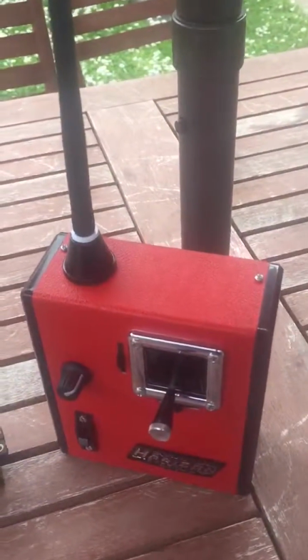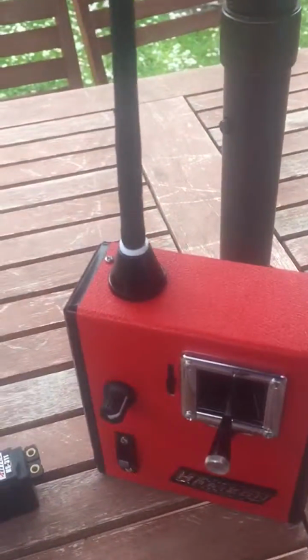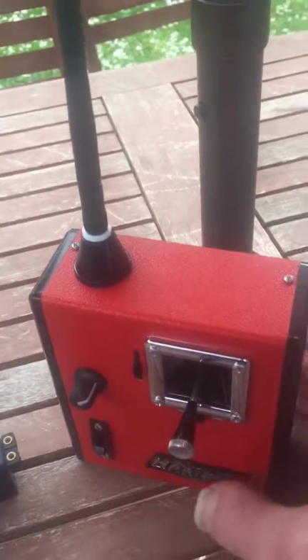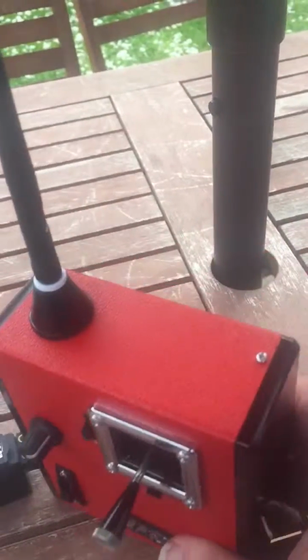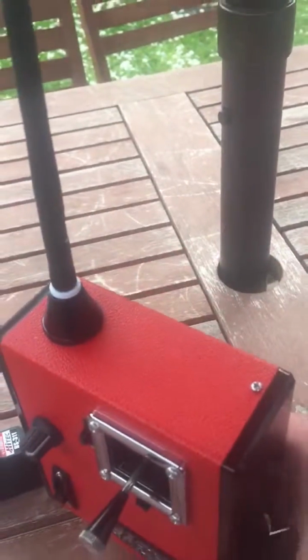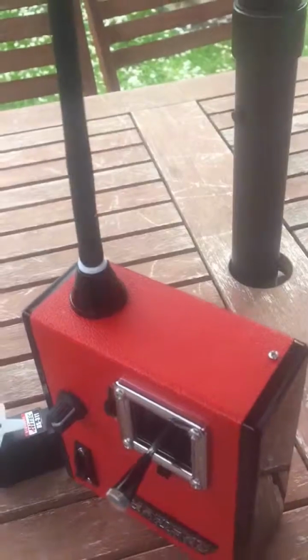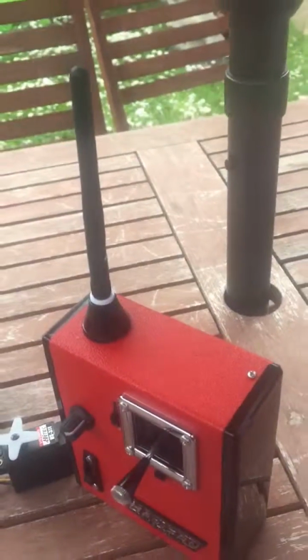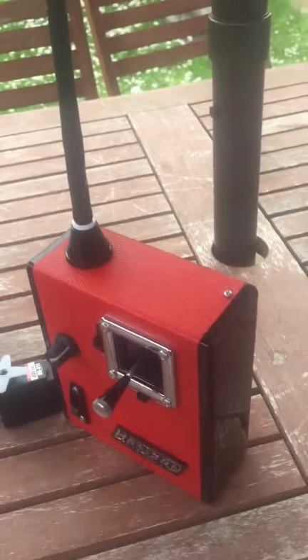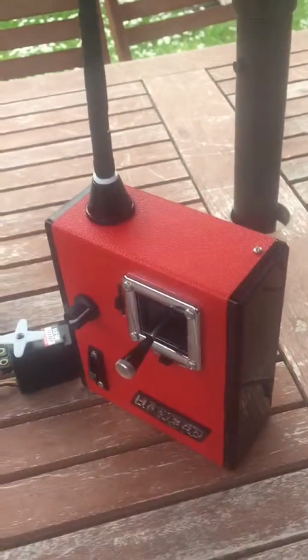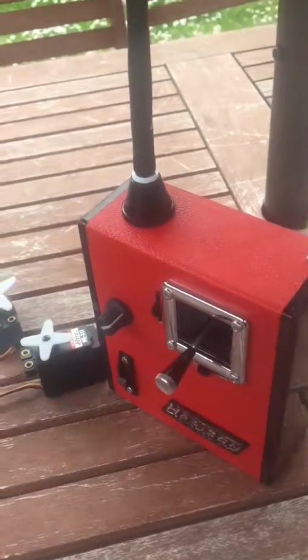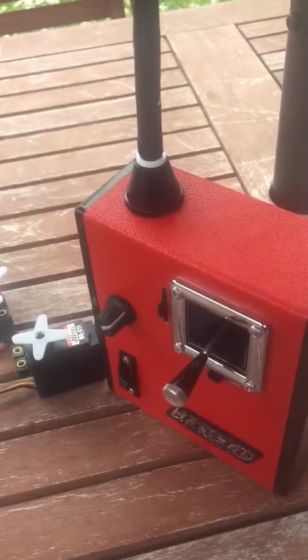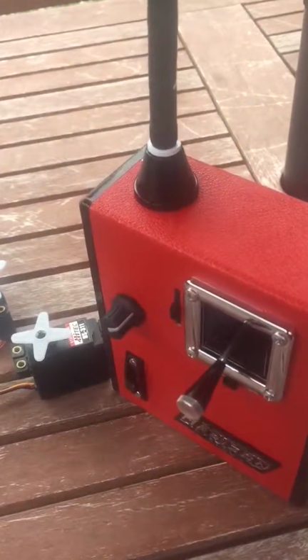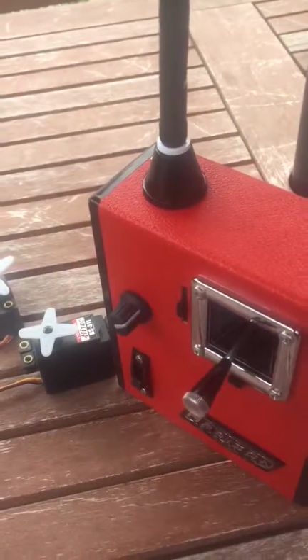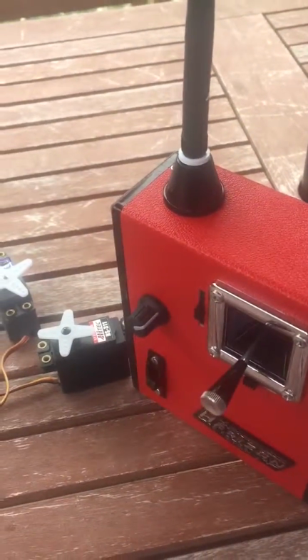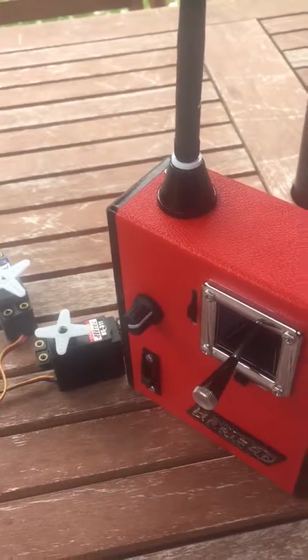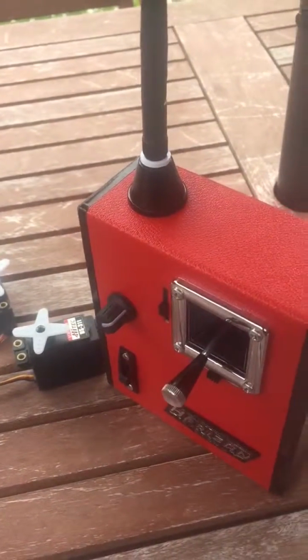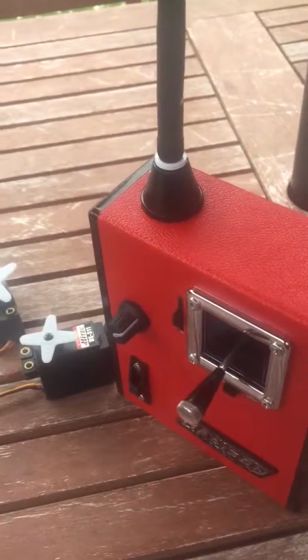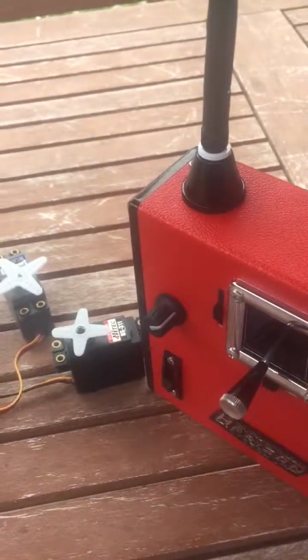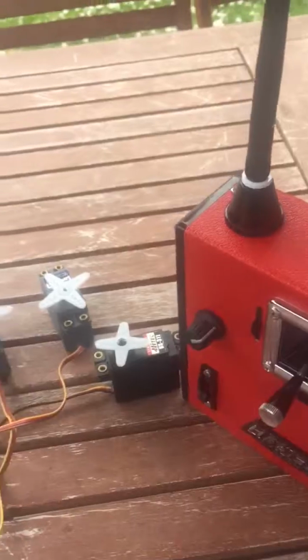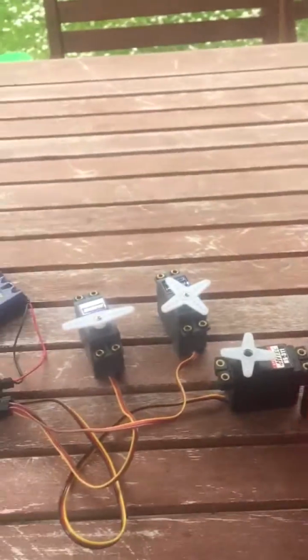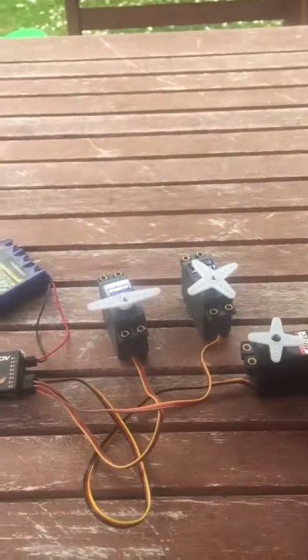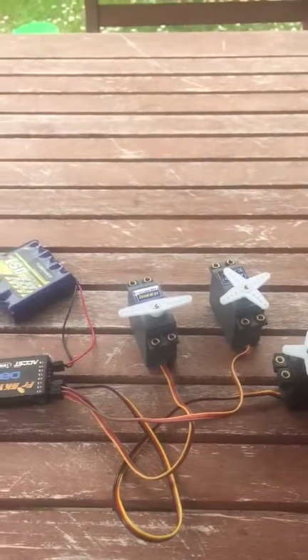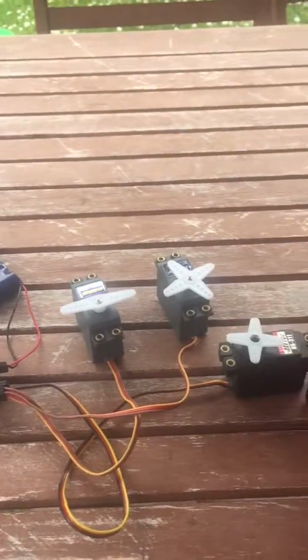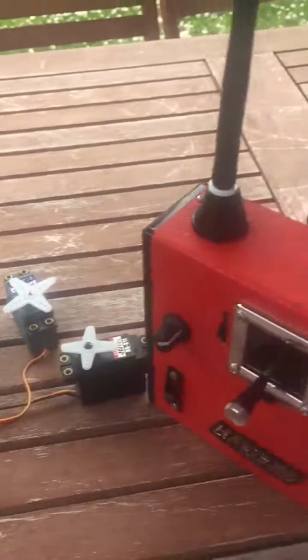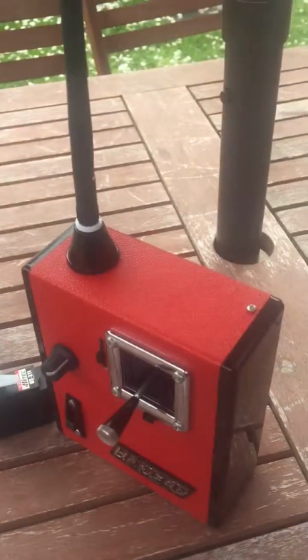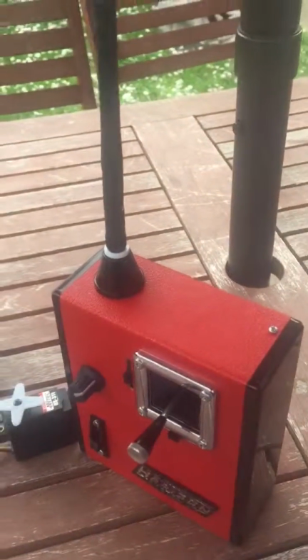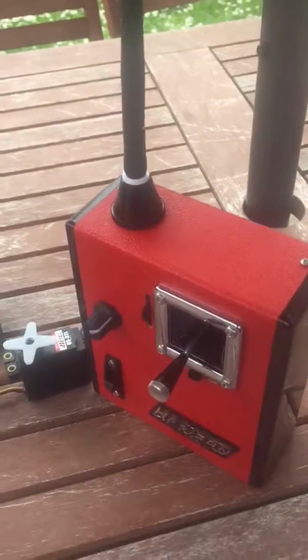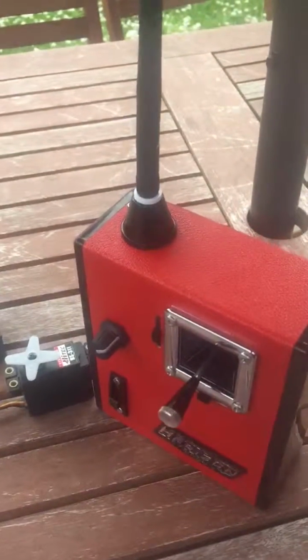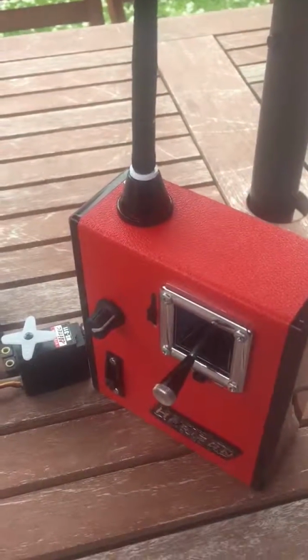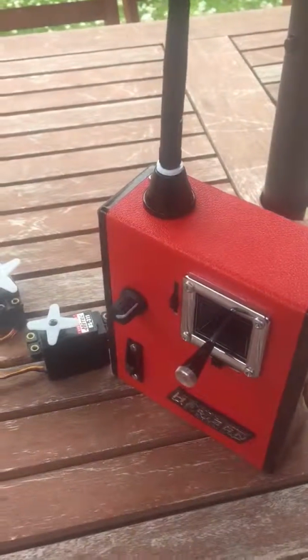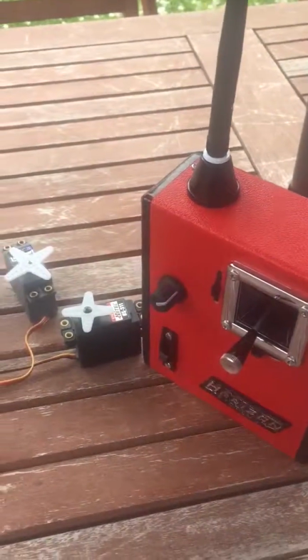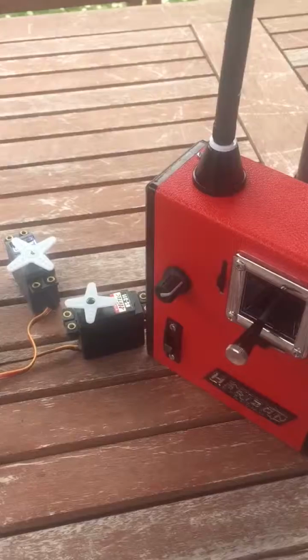Very pleased with that job, it's come out really nice. So thanks again to Phil for the donation of that one and look forward to the next one. Thanks for watching. Cheers for now. Bye.